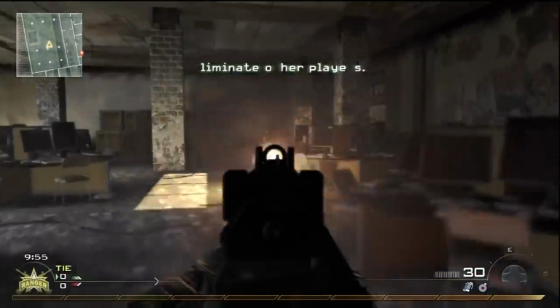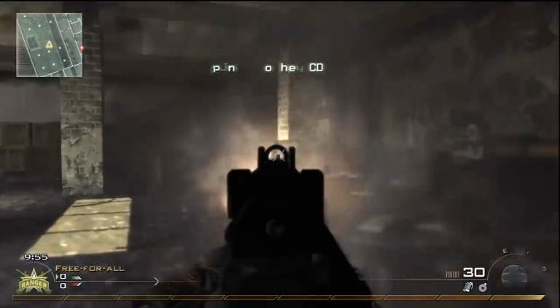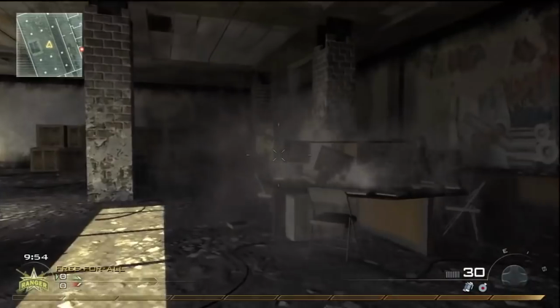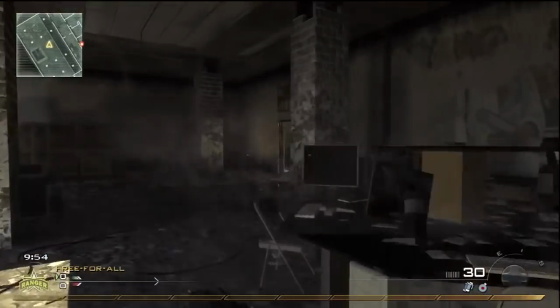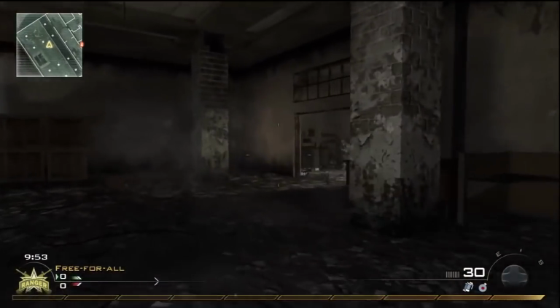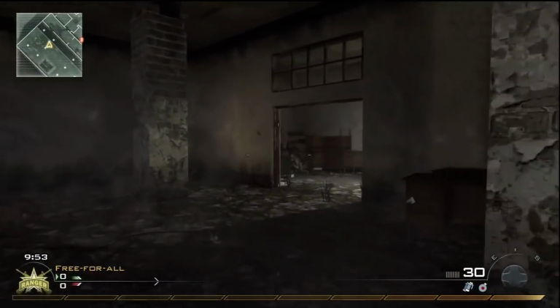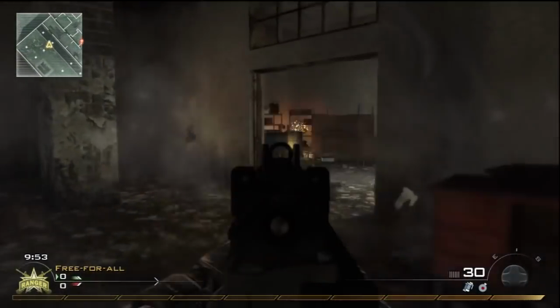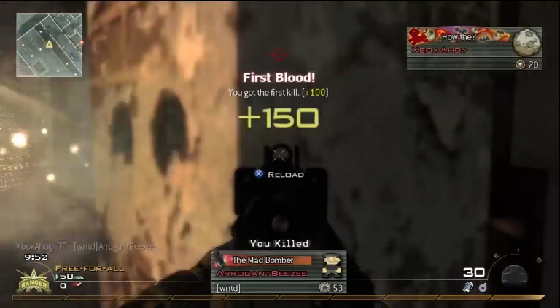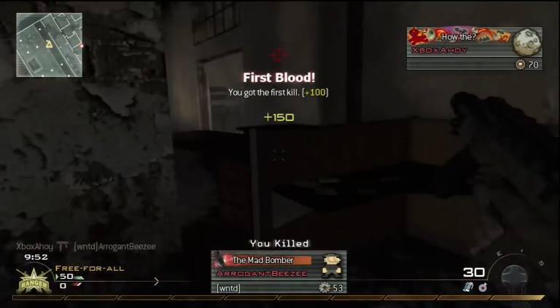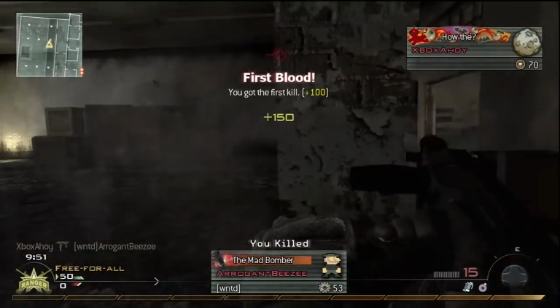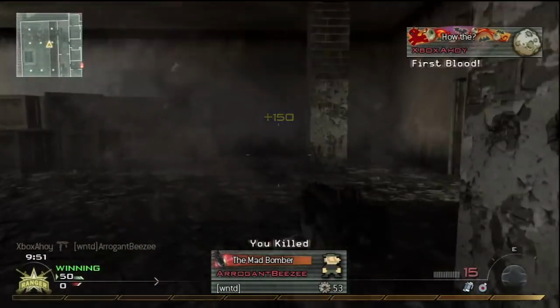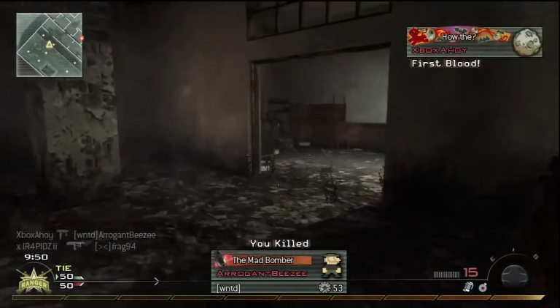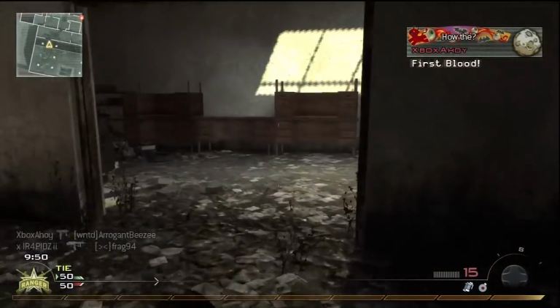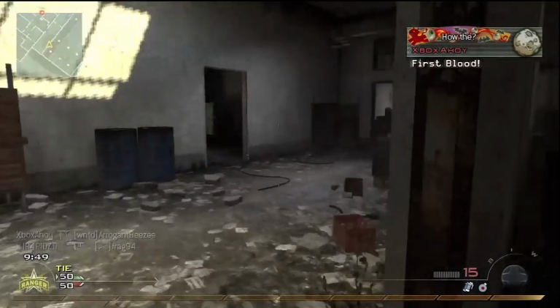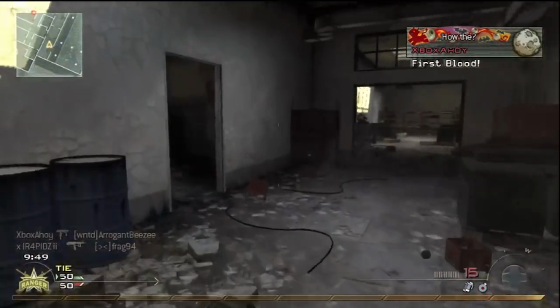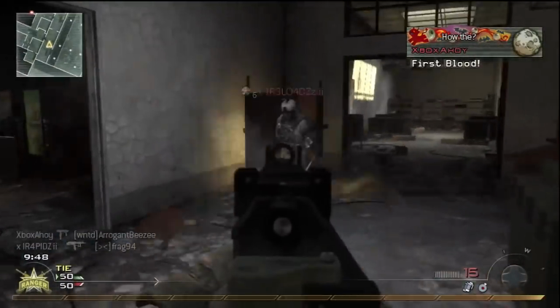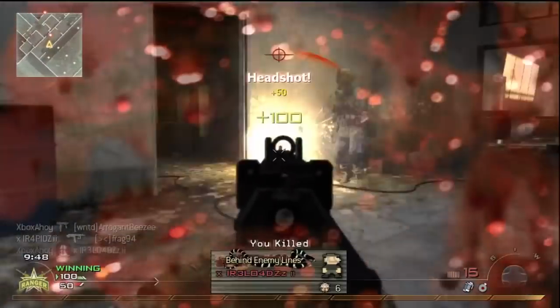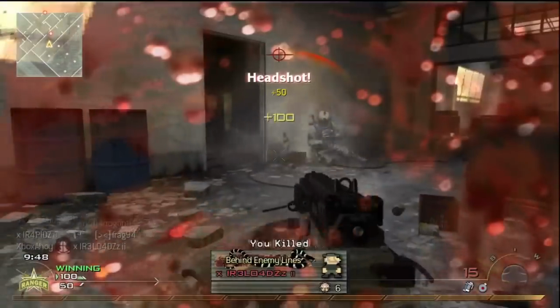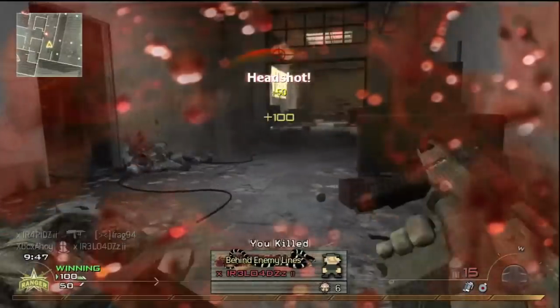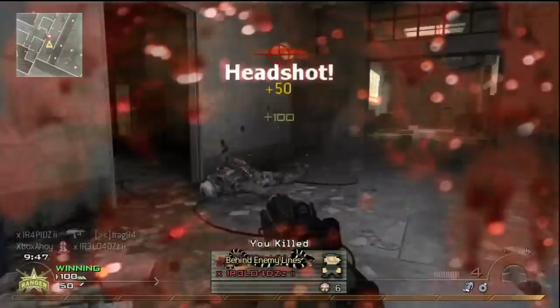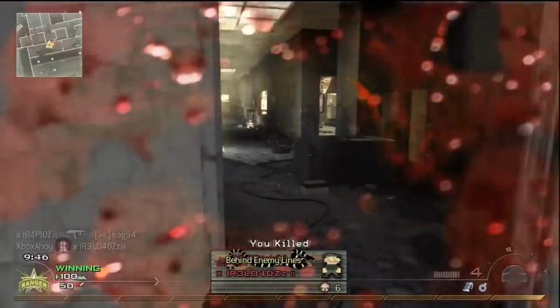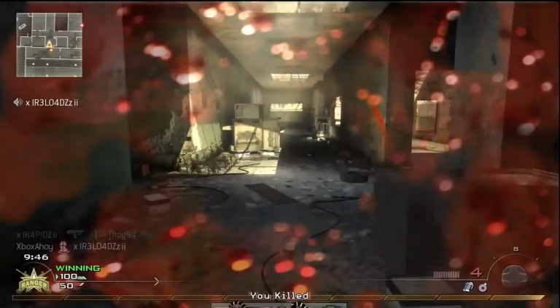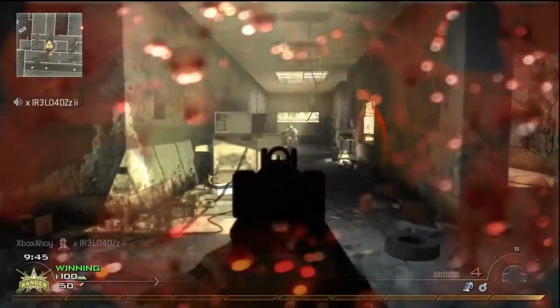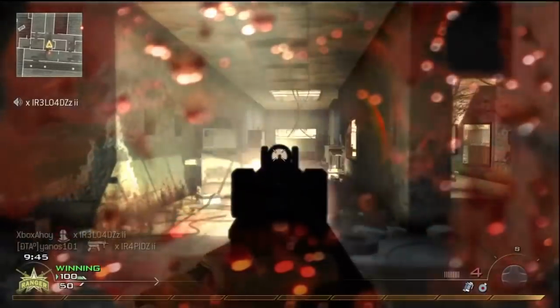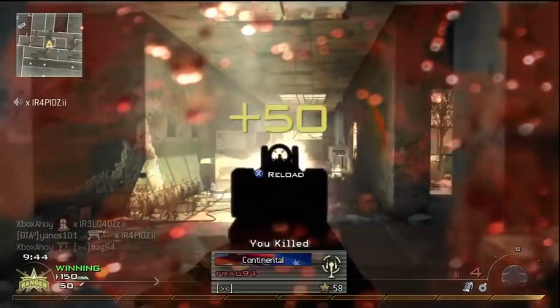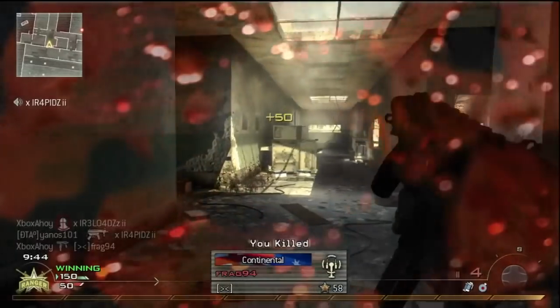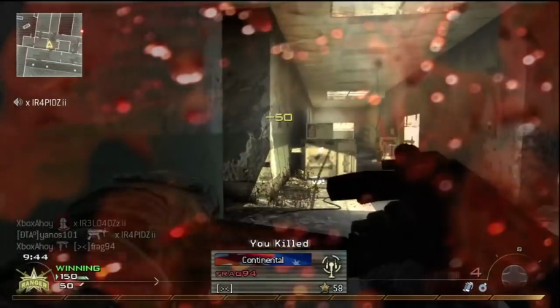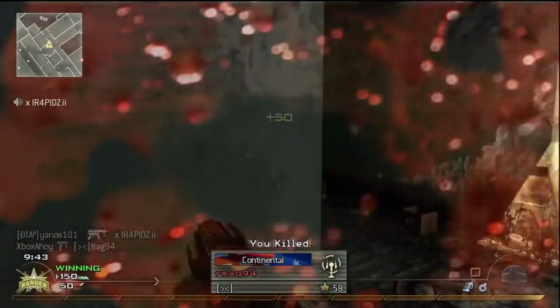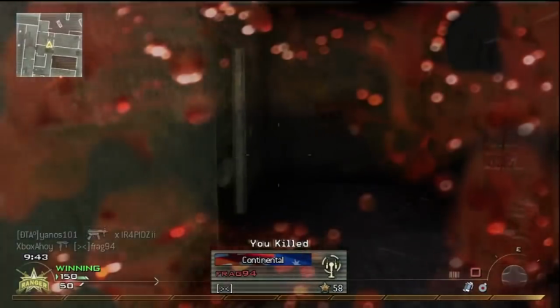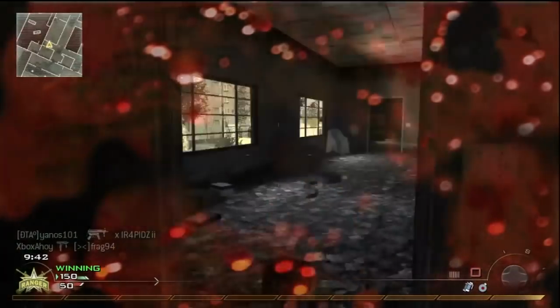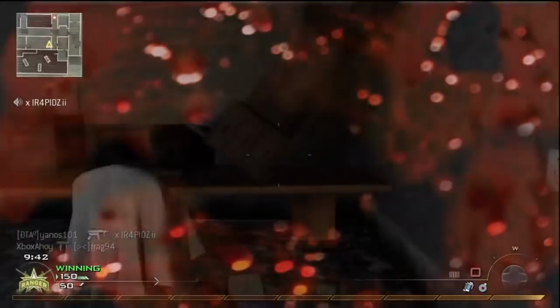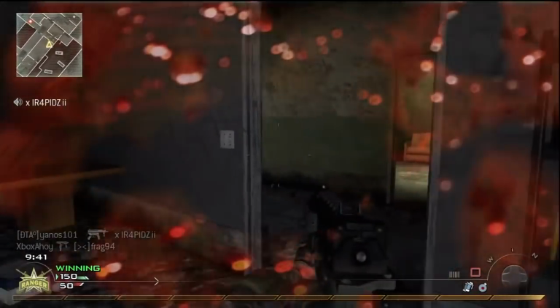FMJ decreases the damage drop-off through cover when using the TMP. Although FMJ is often useful, I'd advise against it. The short magazines mean that you are much more effective when you place your shots accurately on targets, instead of firing blindly through walls.